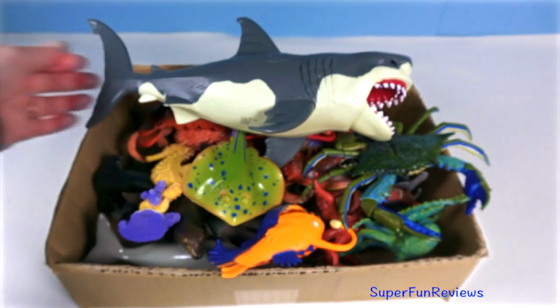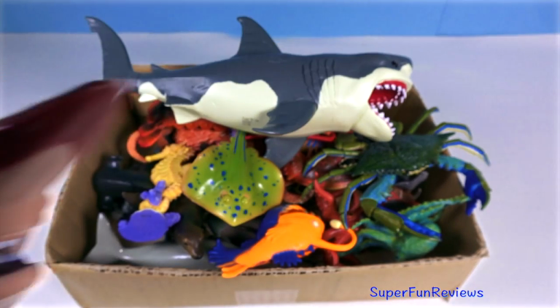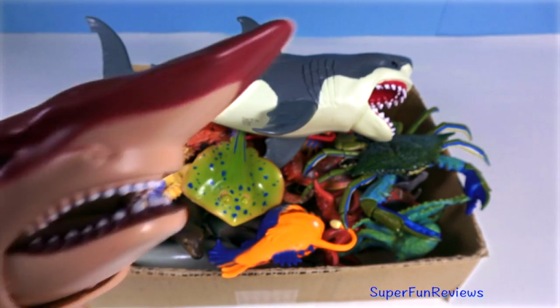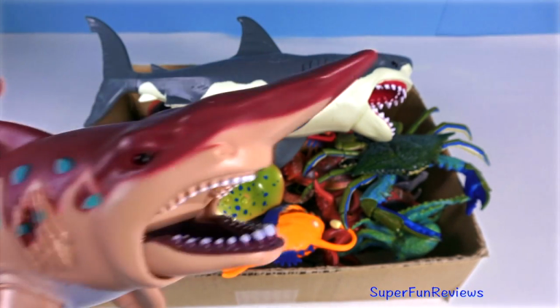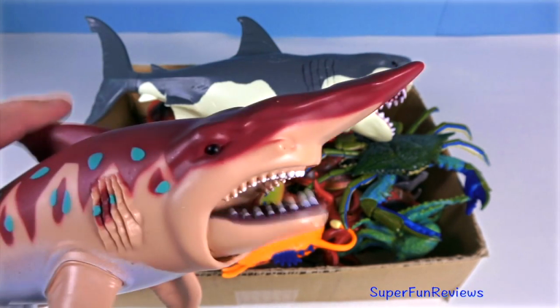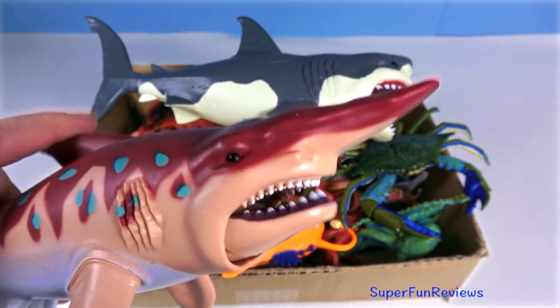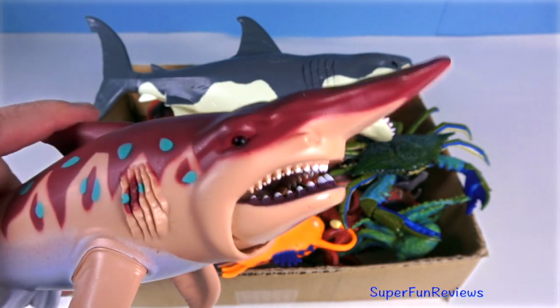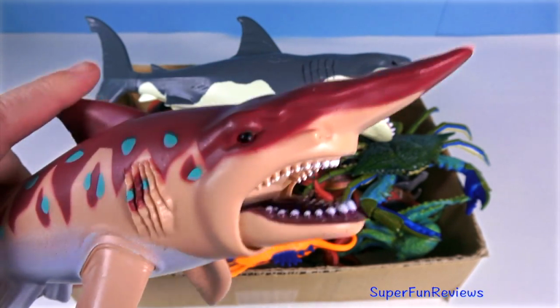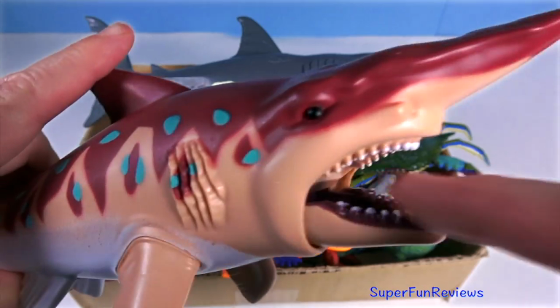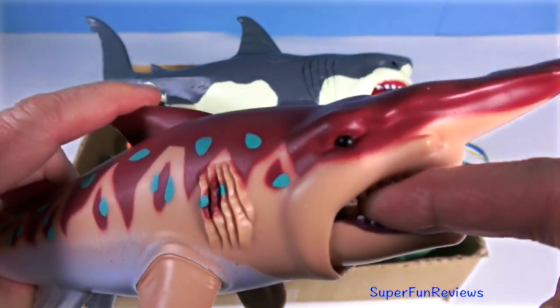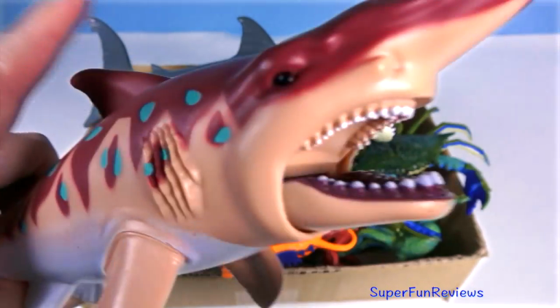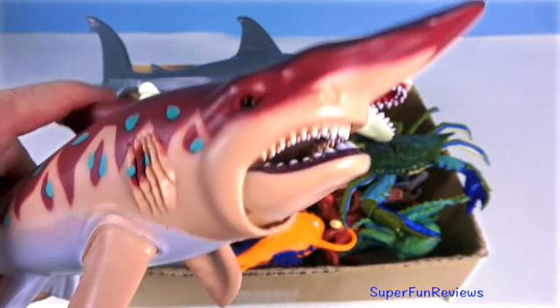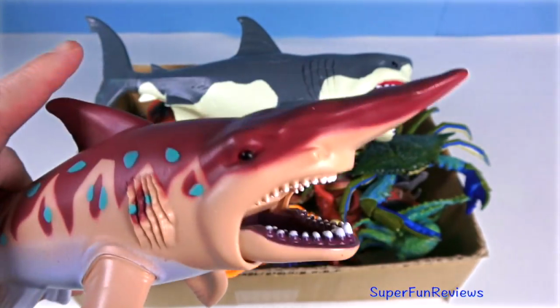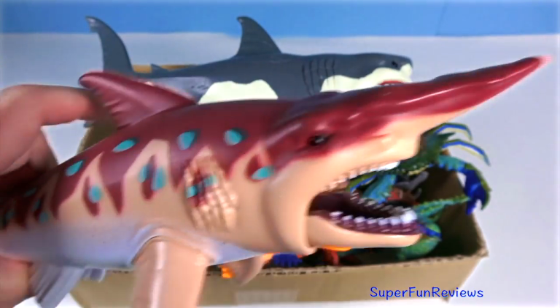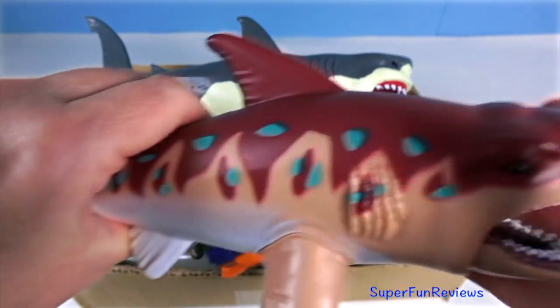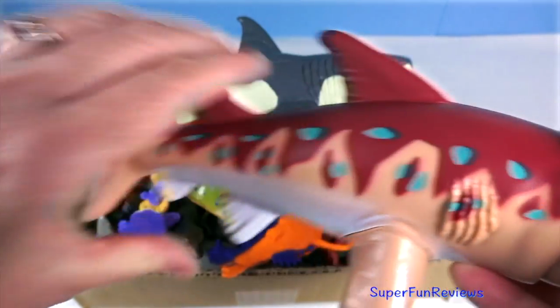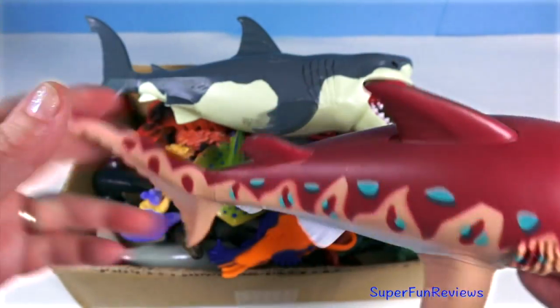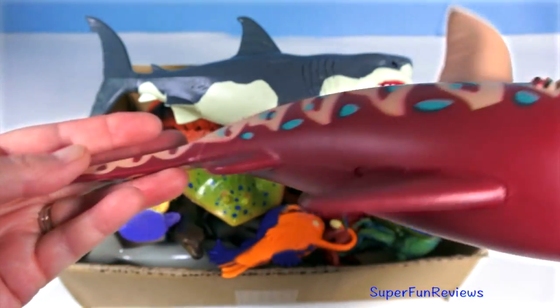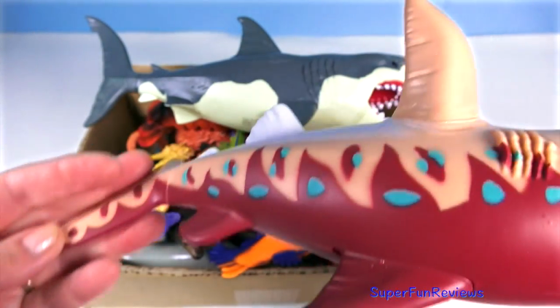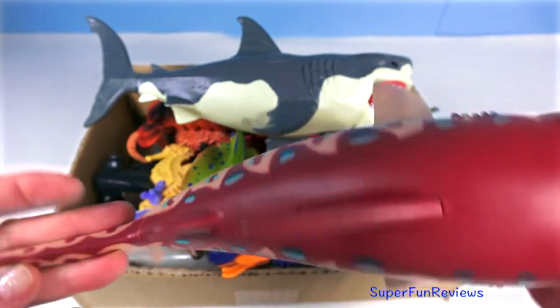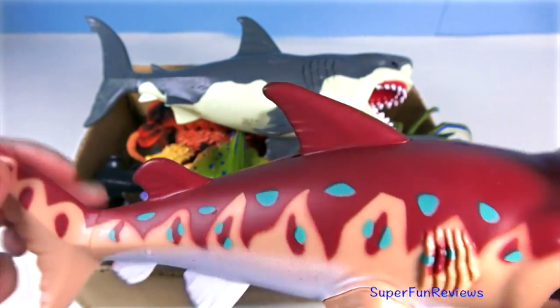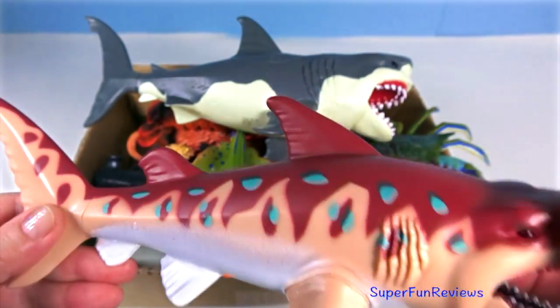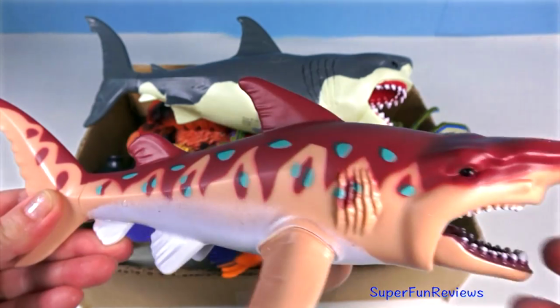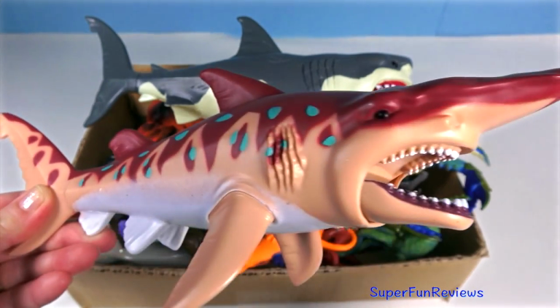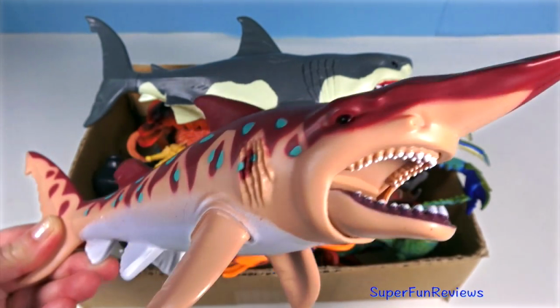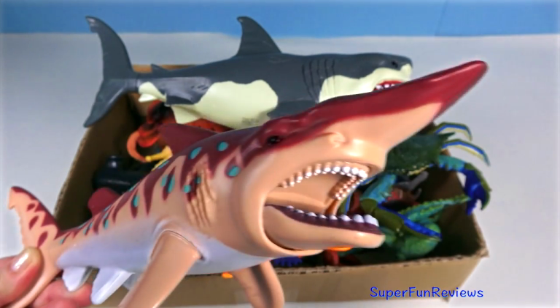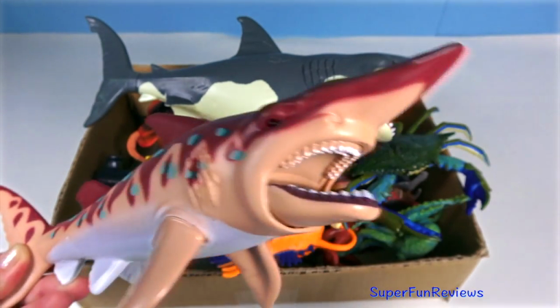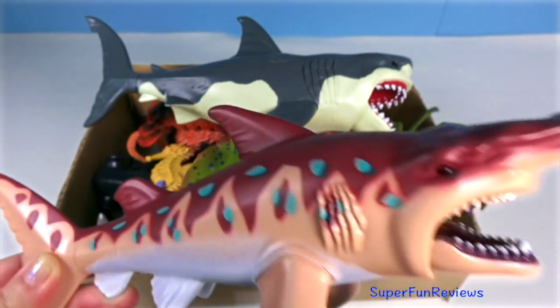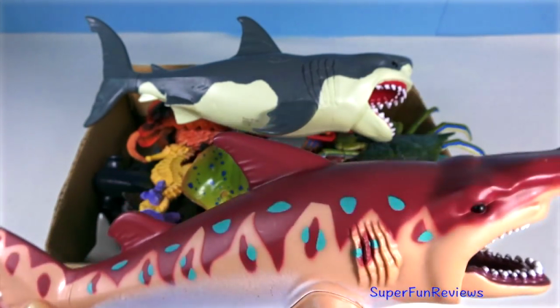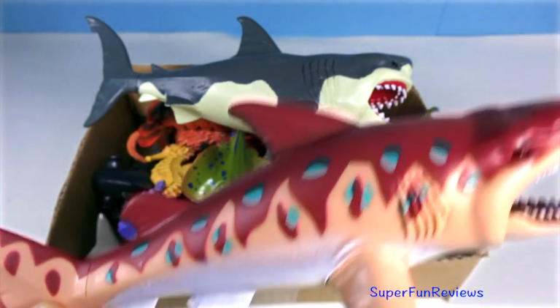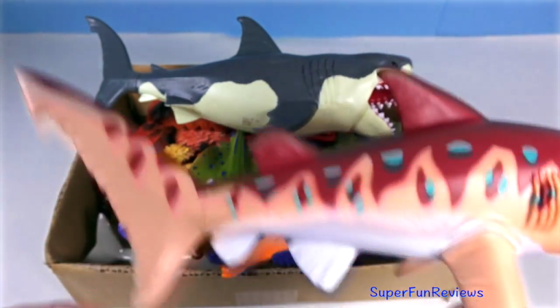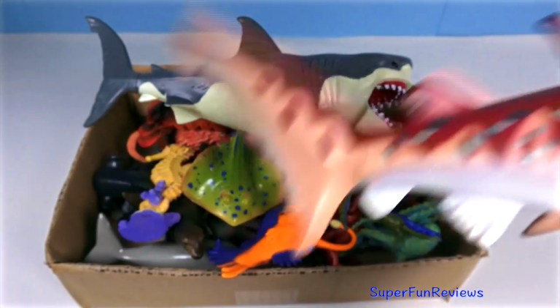The goblin shark has a long head, tiny eyes and five short gill openings. The mouth is large and its body is soft and flabby.